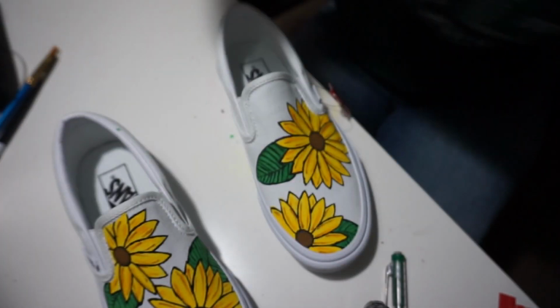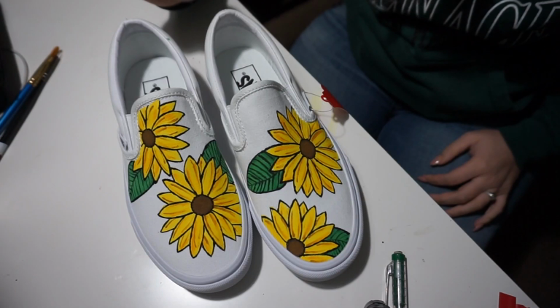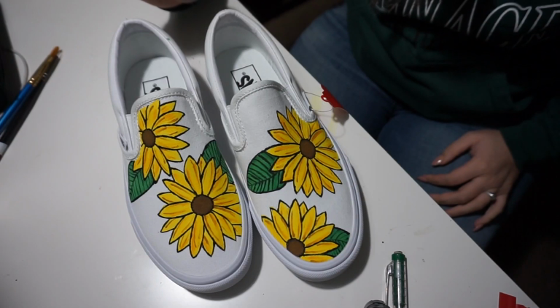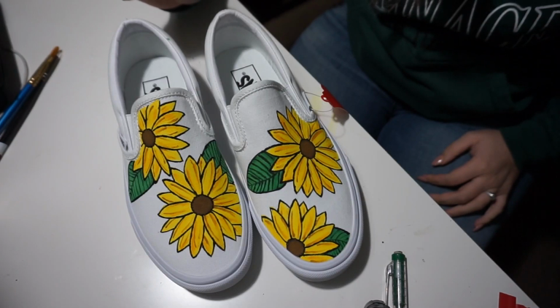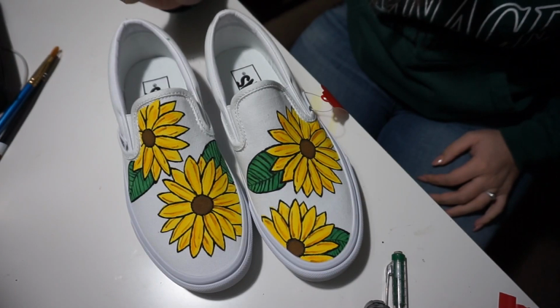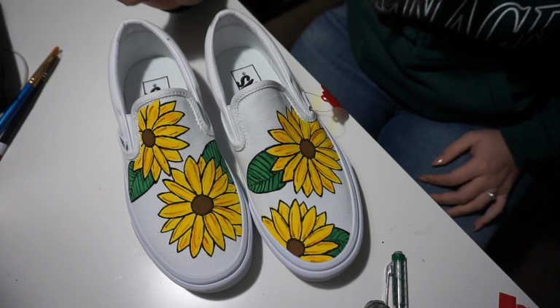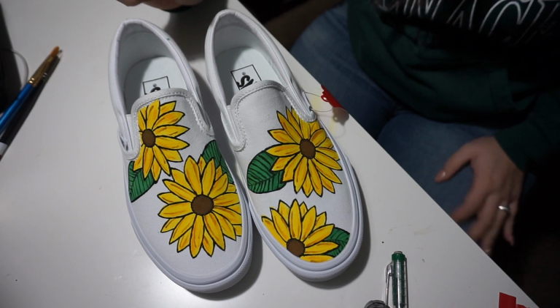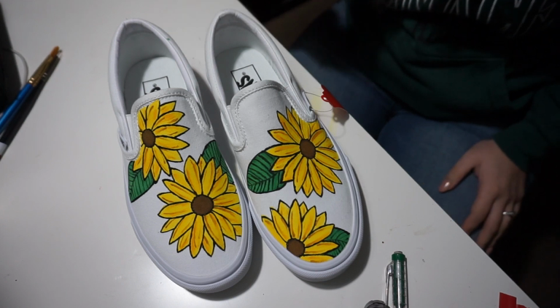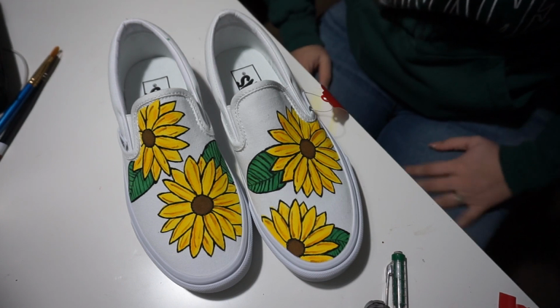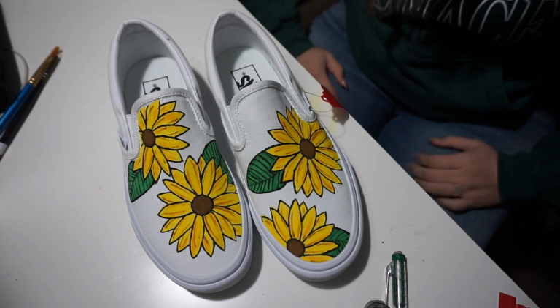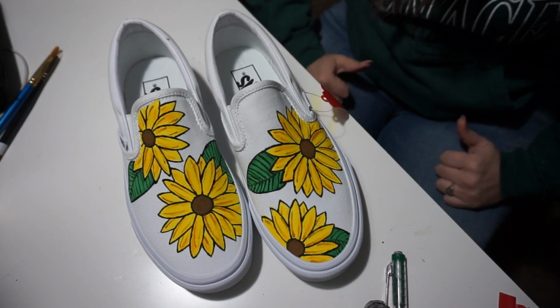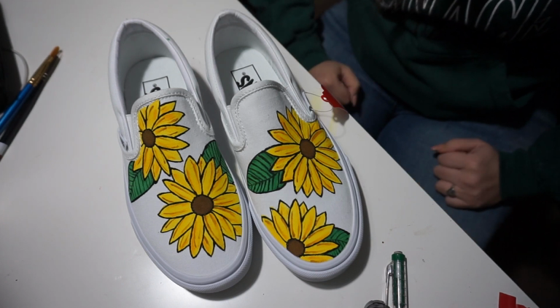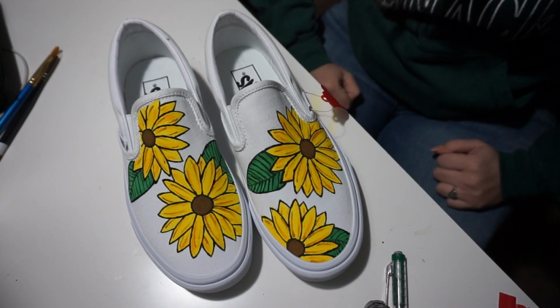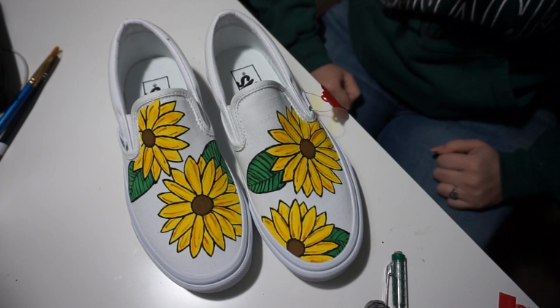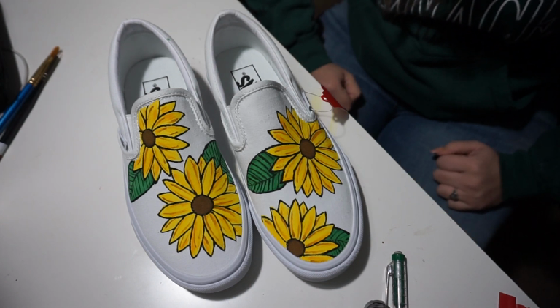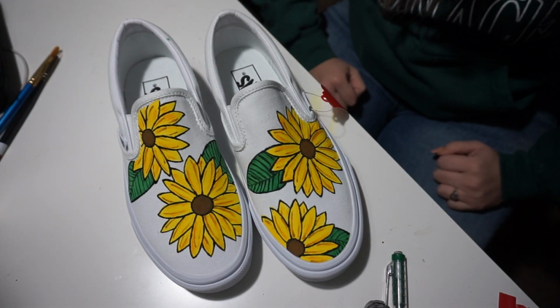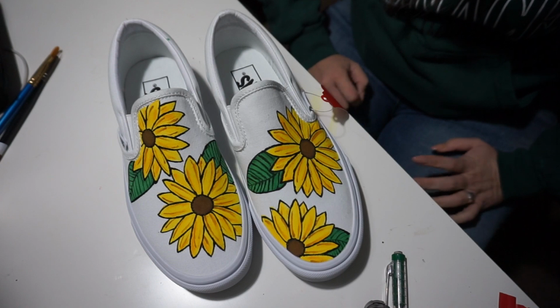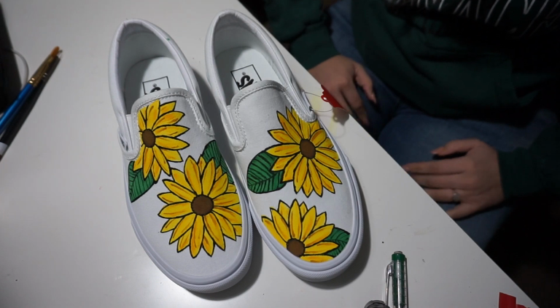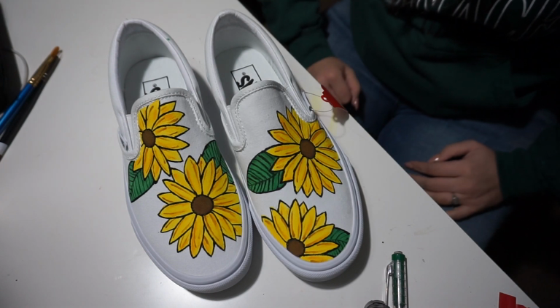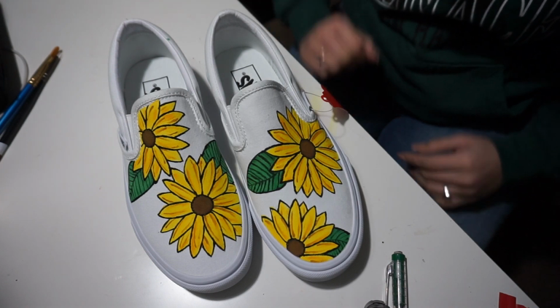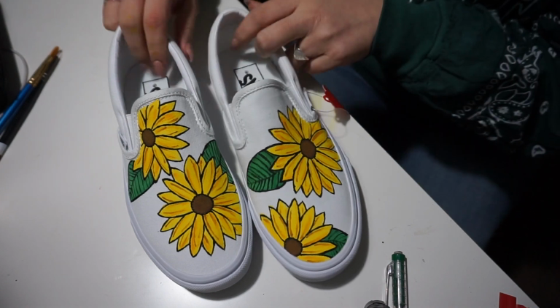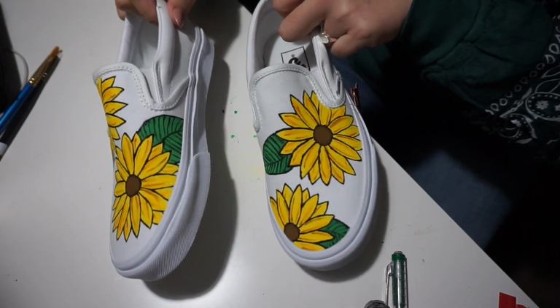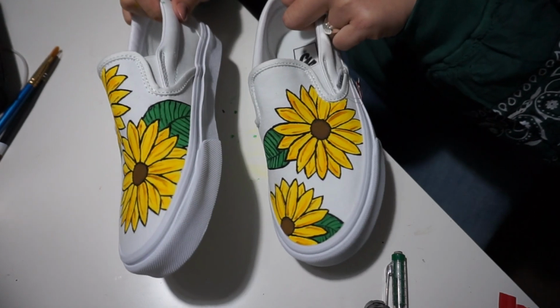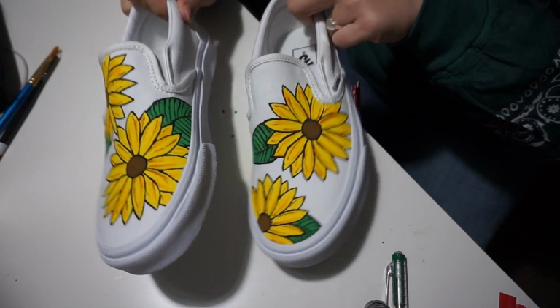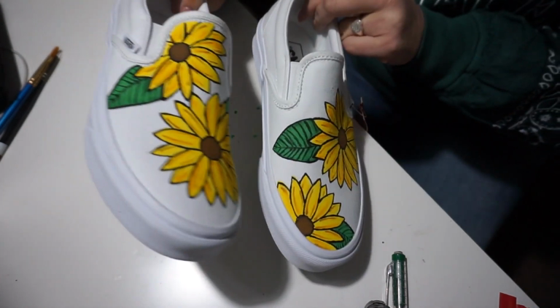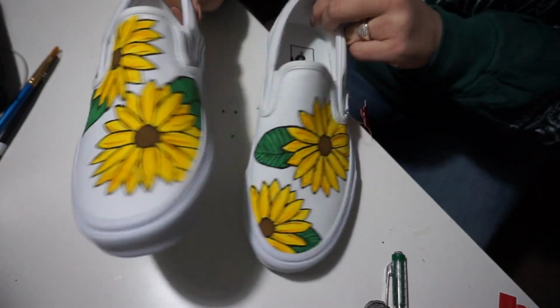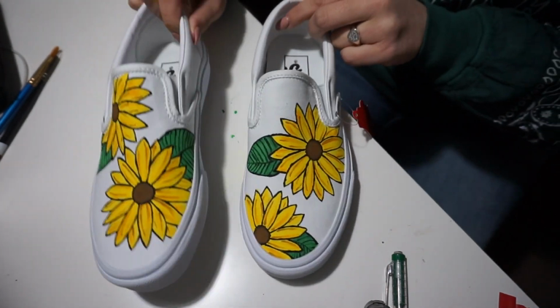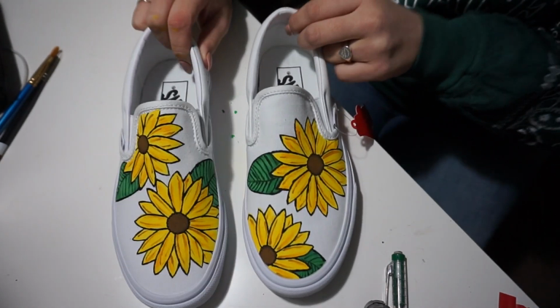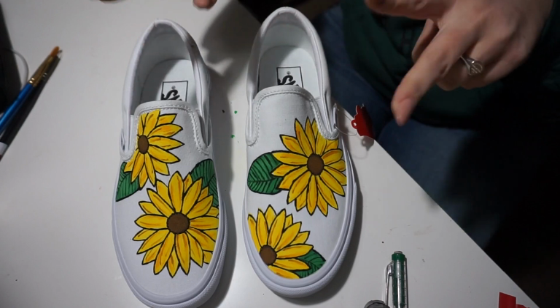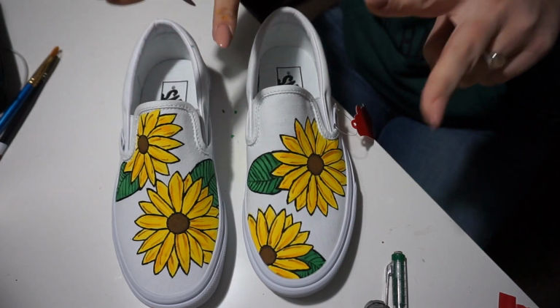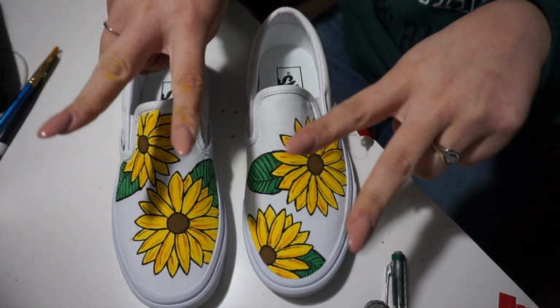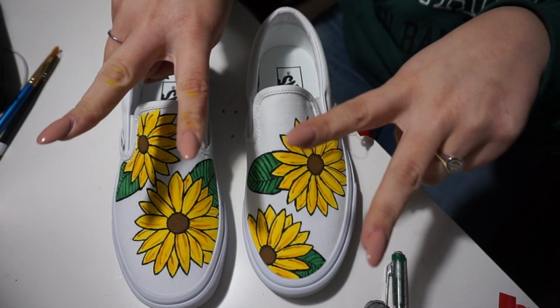That's basically it. If you guys enjoyed this video please give me a thumbs up, and if you want to see me customize more shoes let me know in the comments below. I hope she loves them — thank you guys so much for watching, bye, peace!